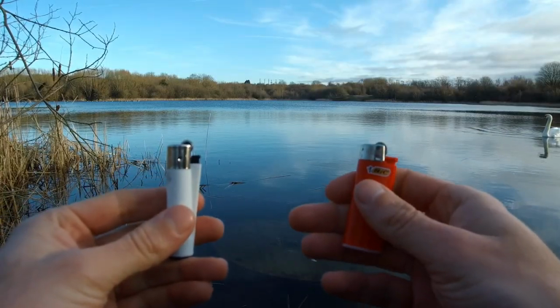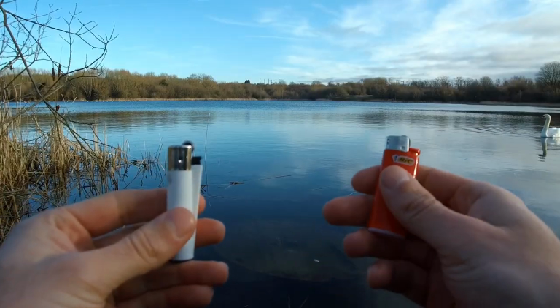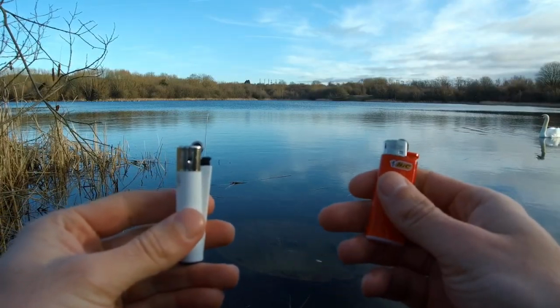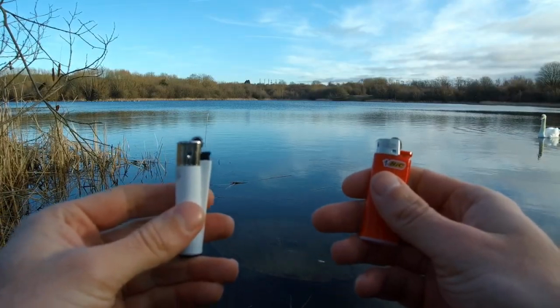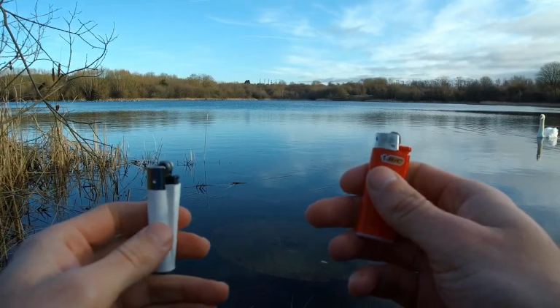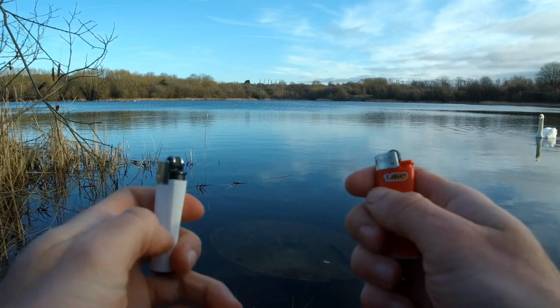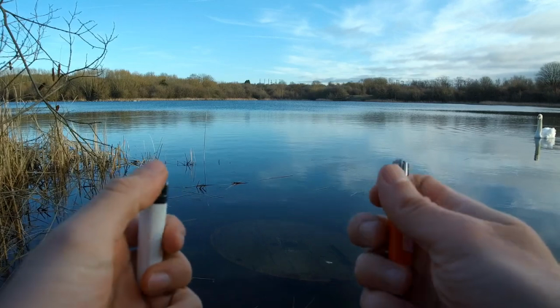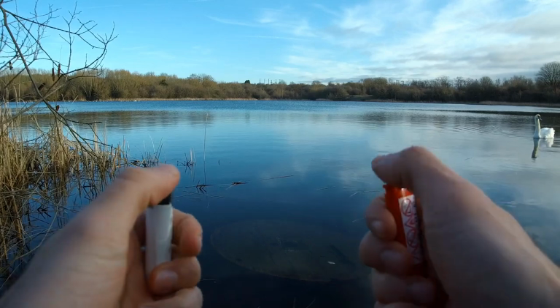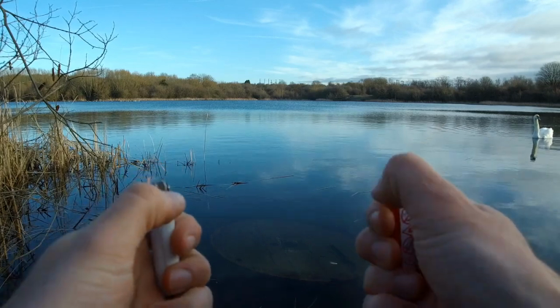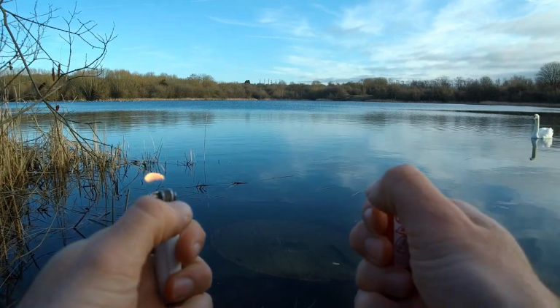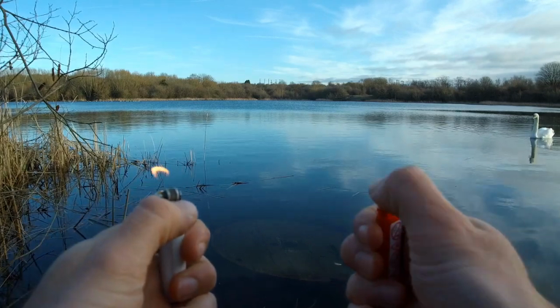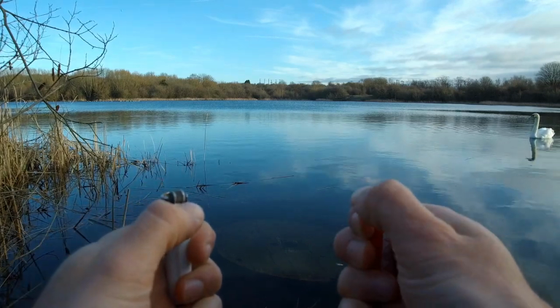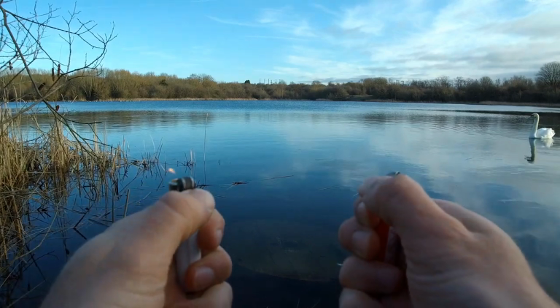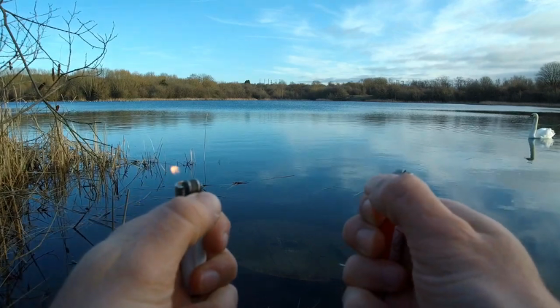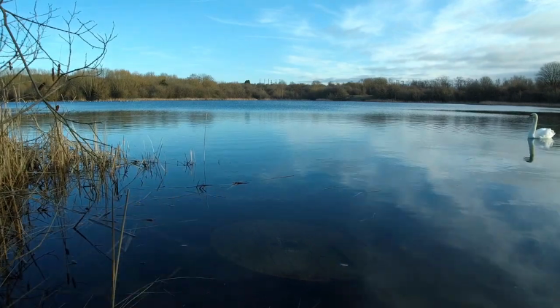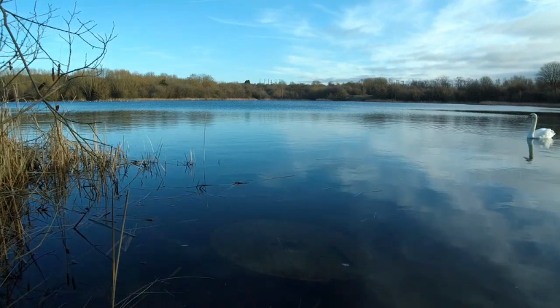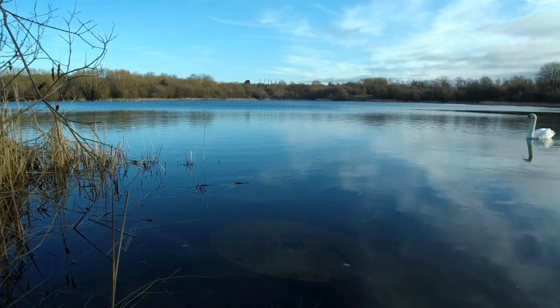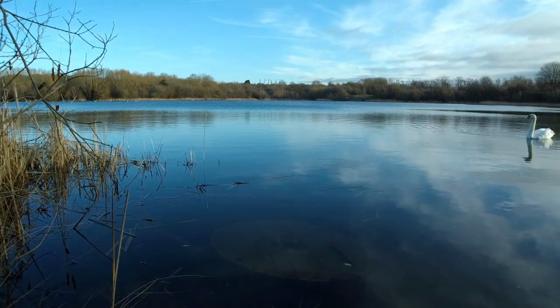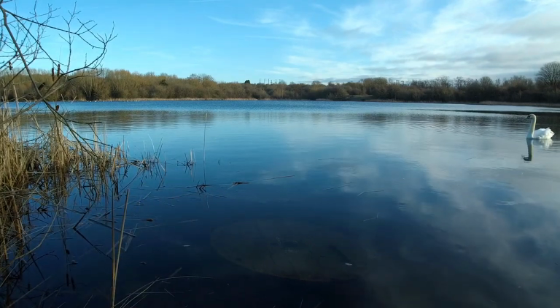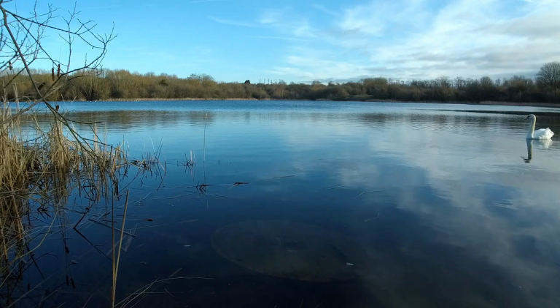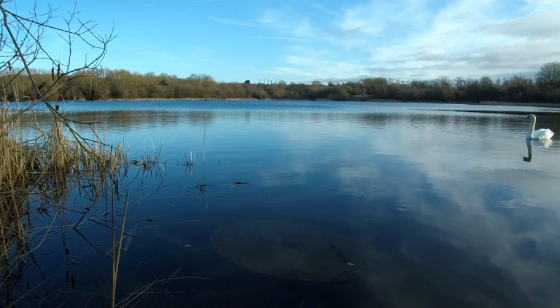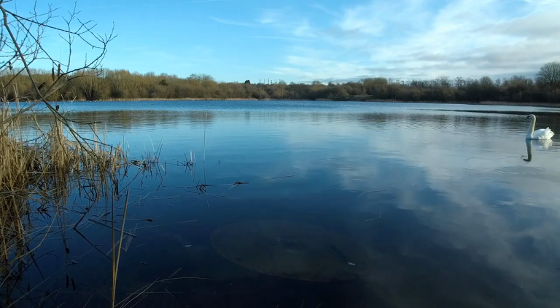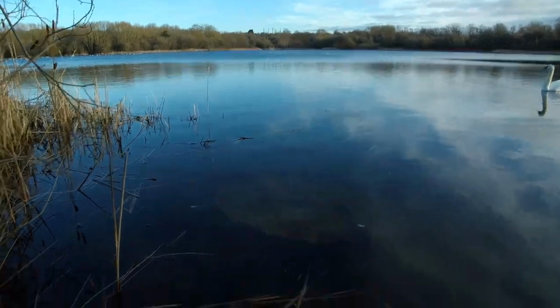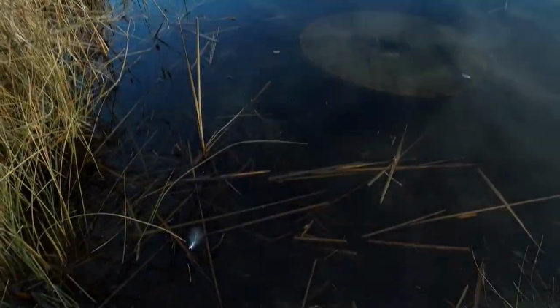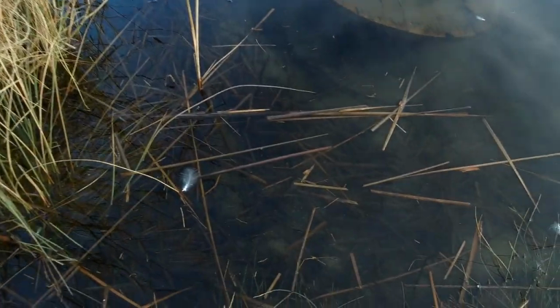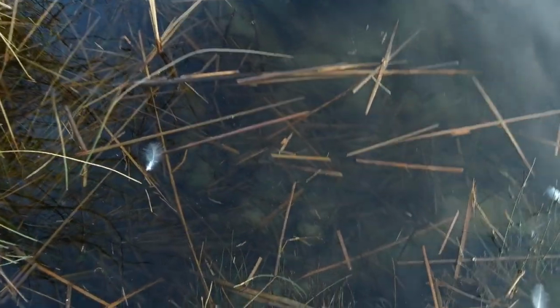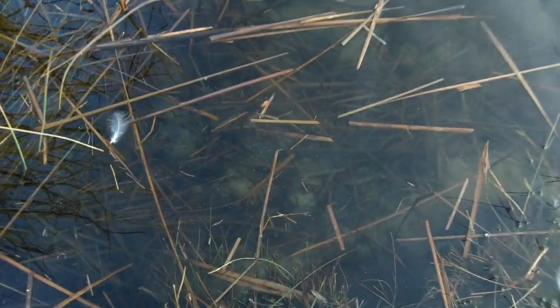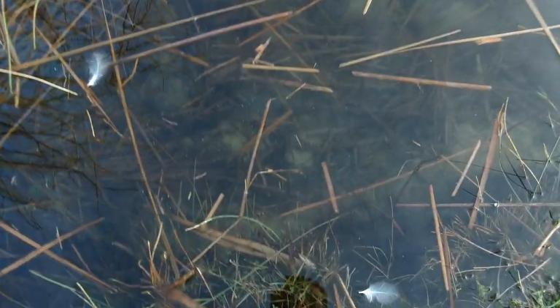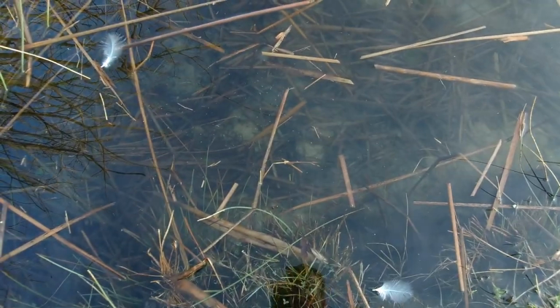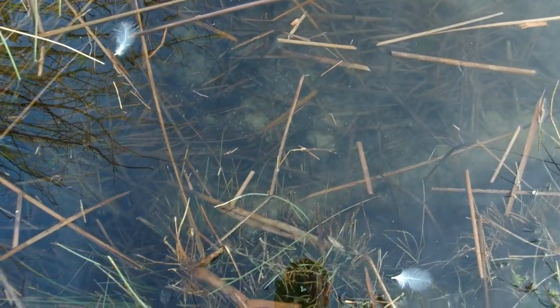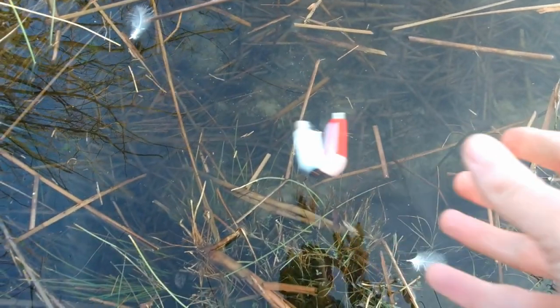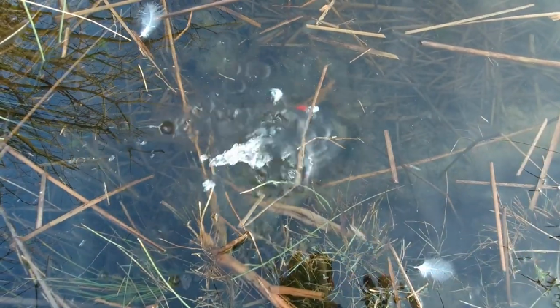So the red lighter is the Bic, the white lighter is the Clipper, both currently working fine. We're going to drop them in the lake down here, come back after ten minutes and see how they're getting on.